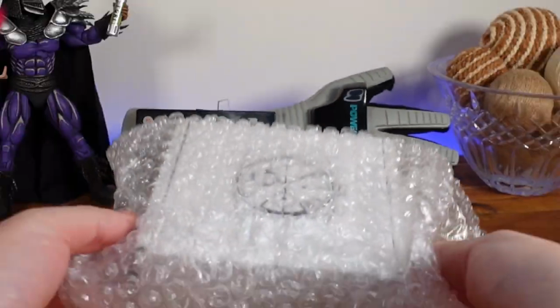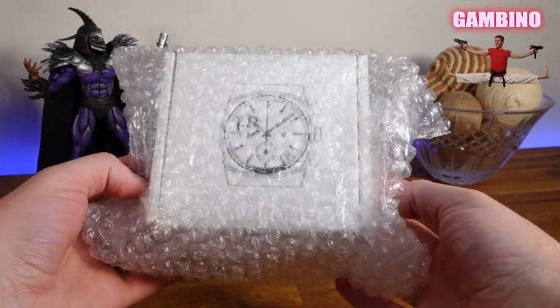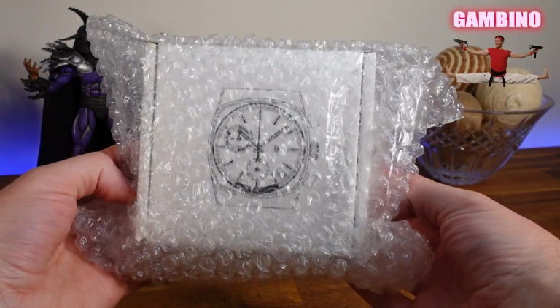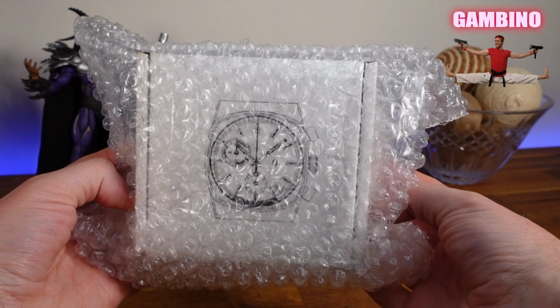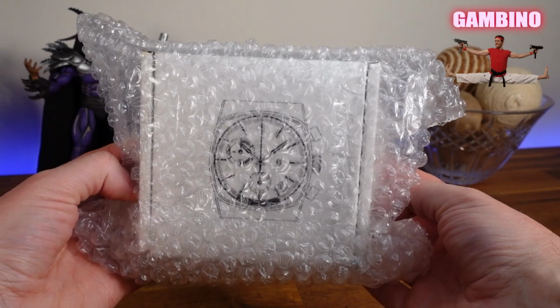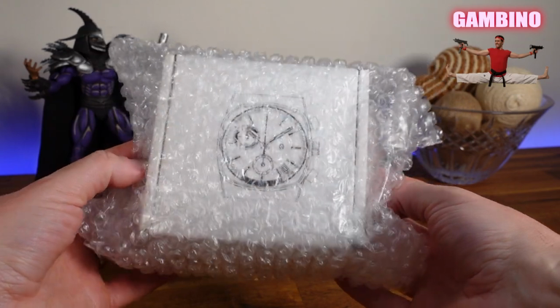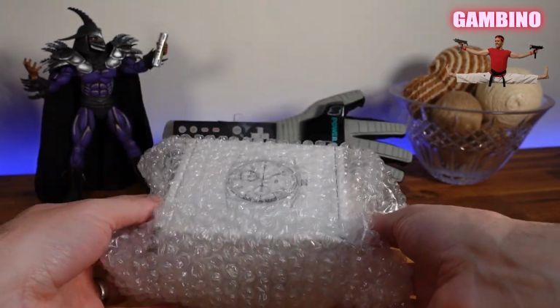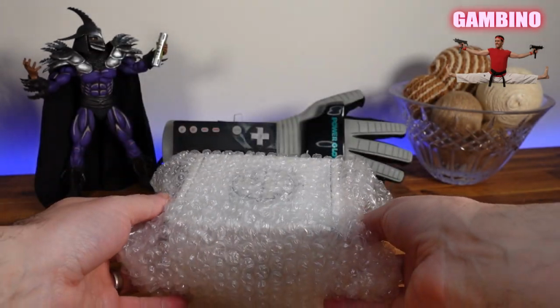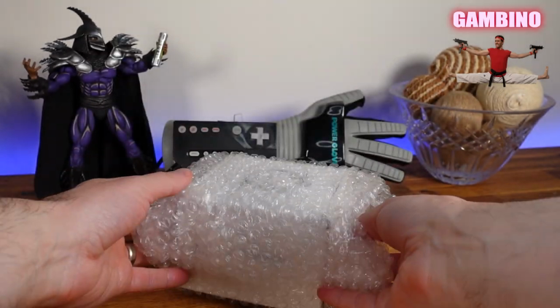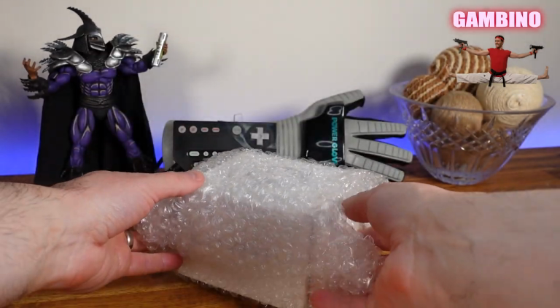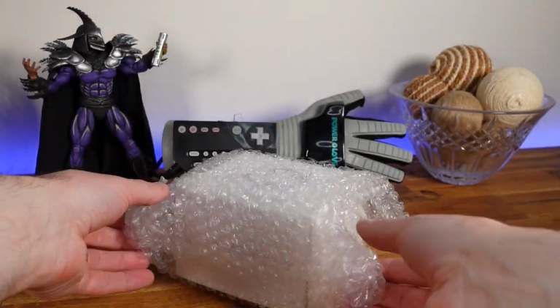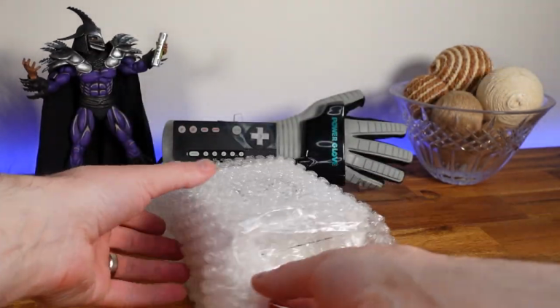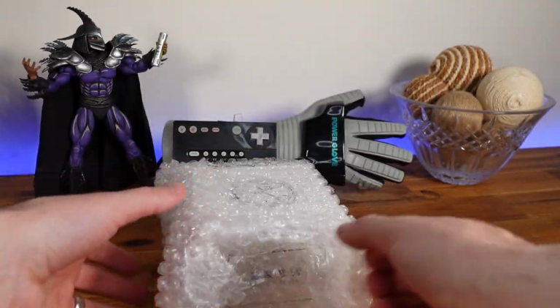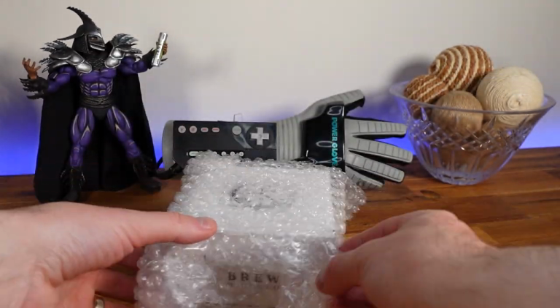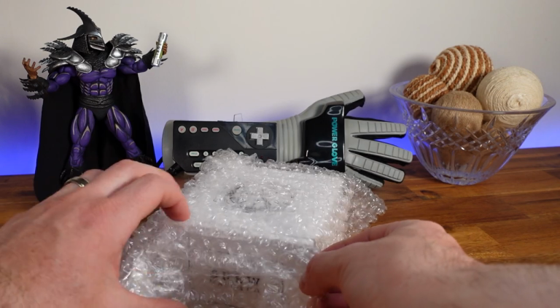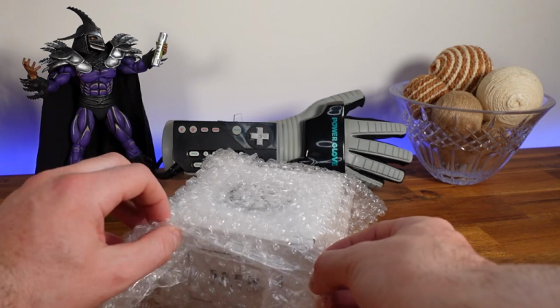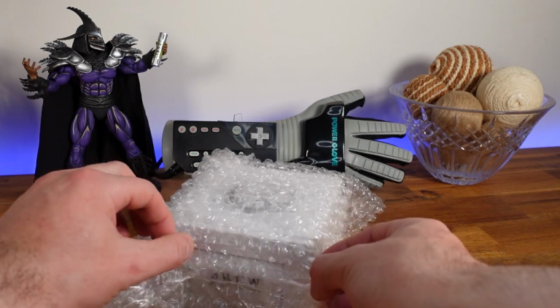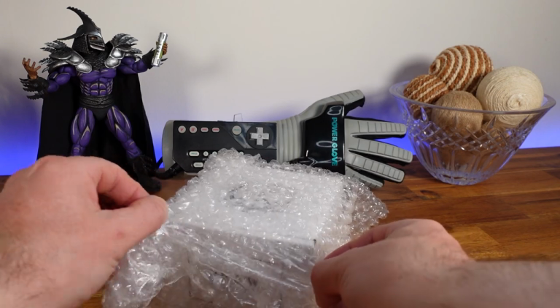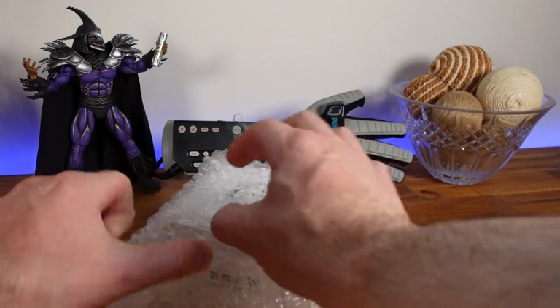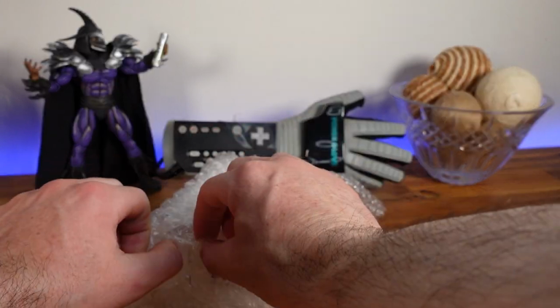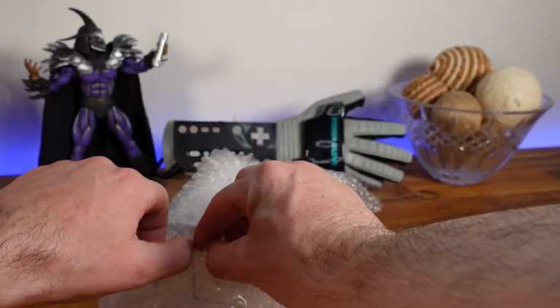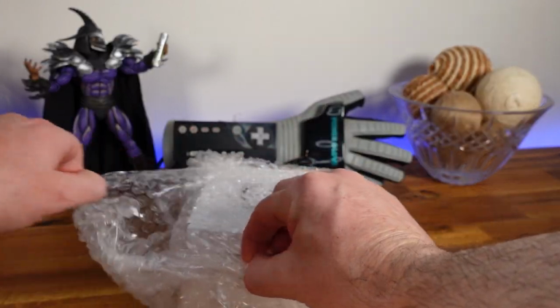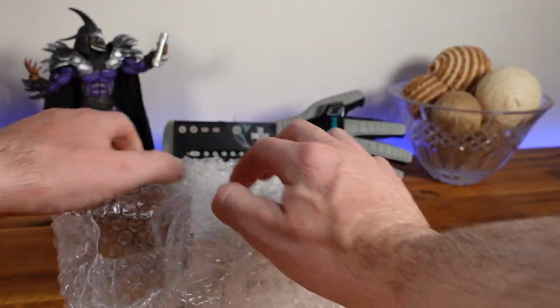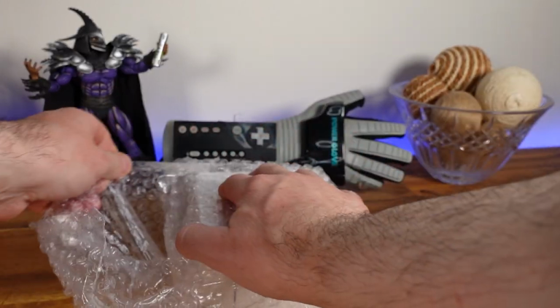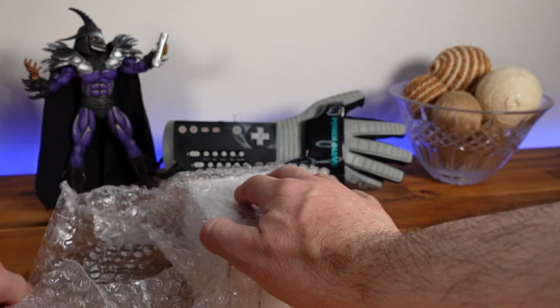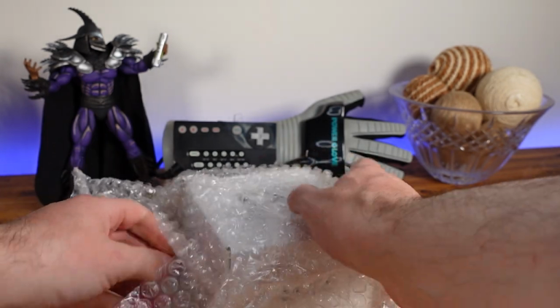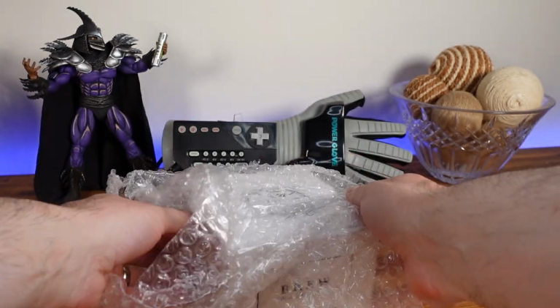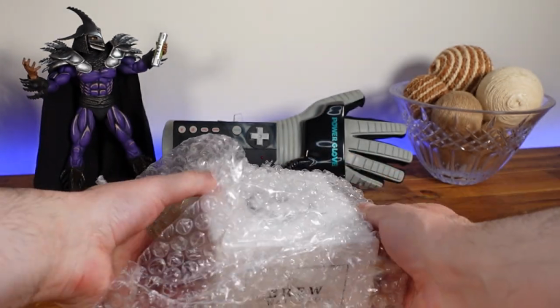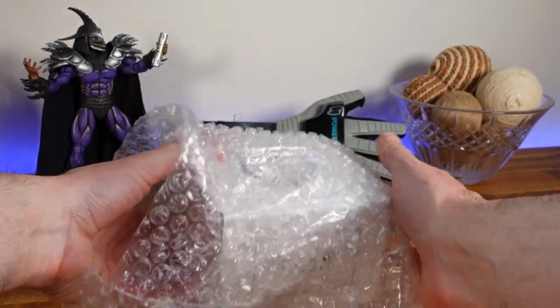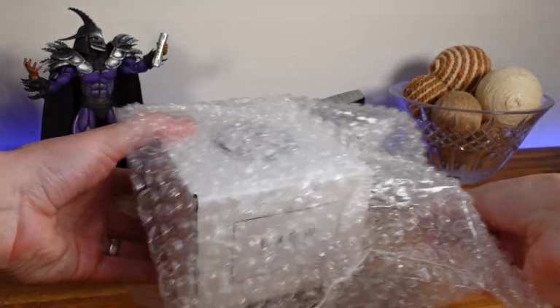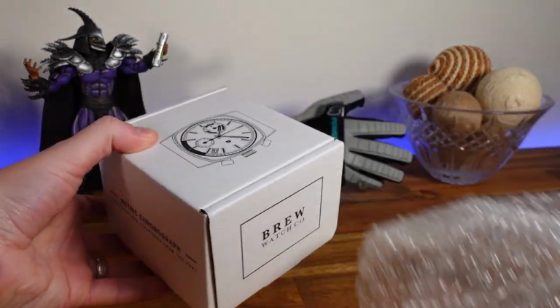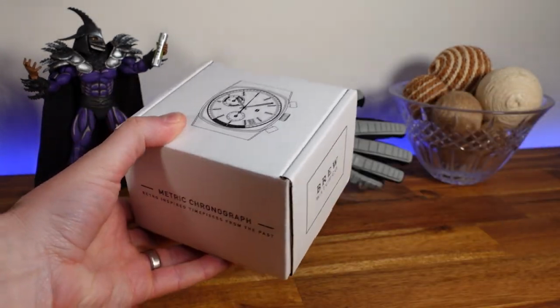What's up guys, I'm James and welcome back to the Great Gambino Watch Reviews. Today we are taking a look at a micro brand that caught my attention a while back and I finally purchased one for my personal collection — that is the Brew Metric with retro dial.